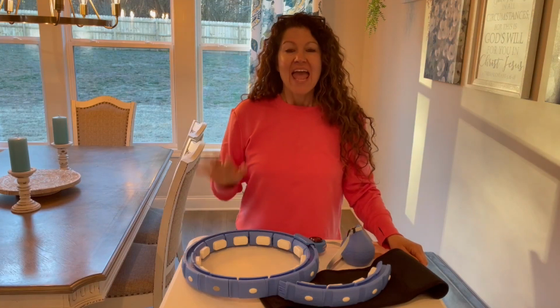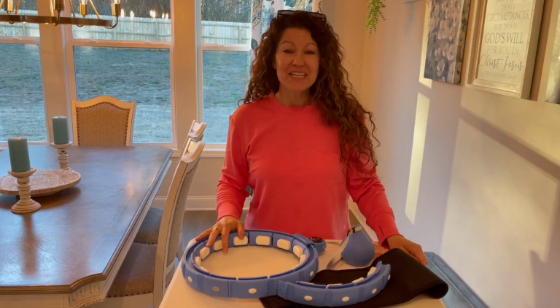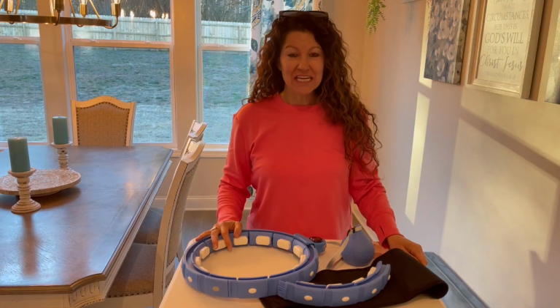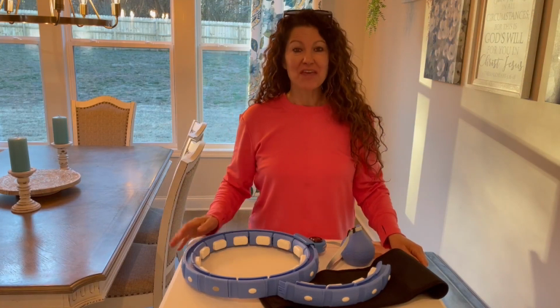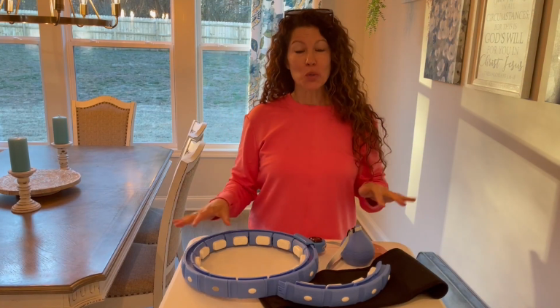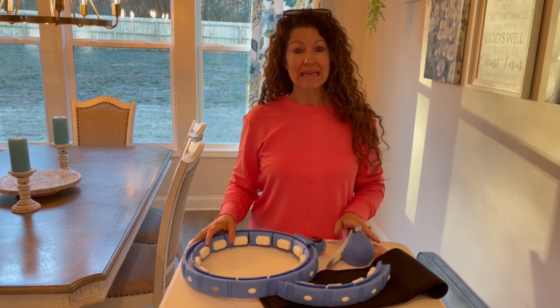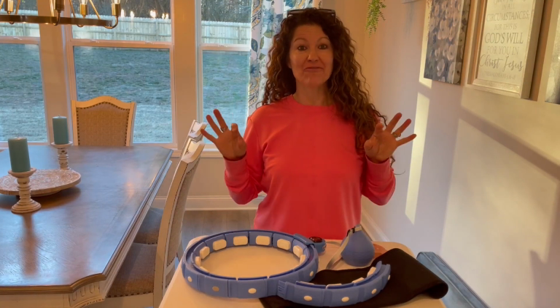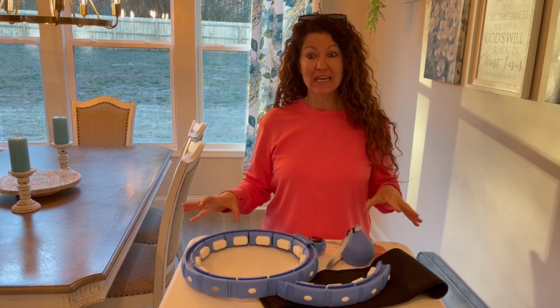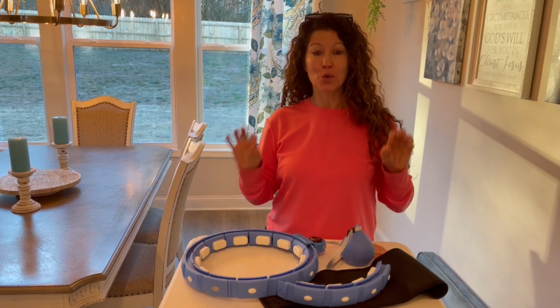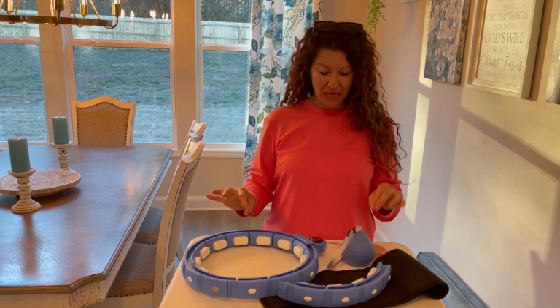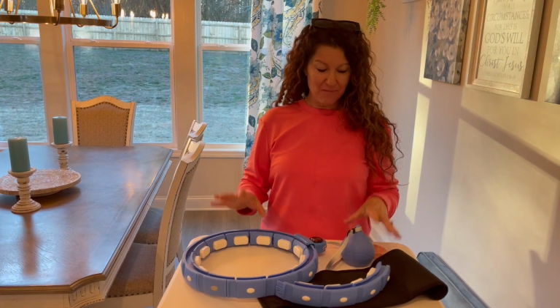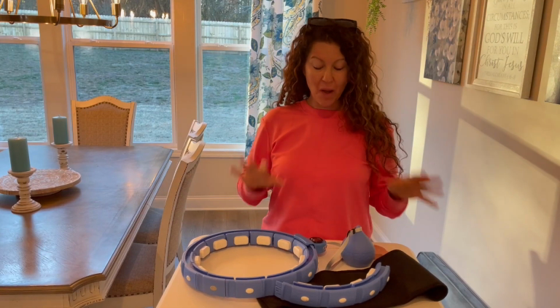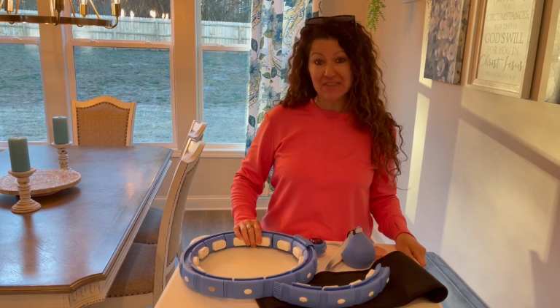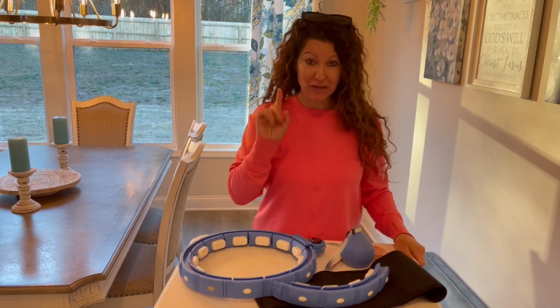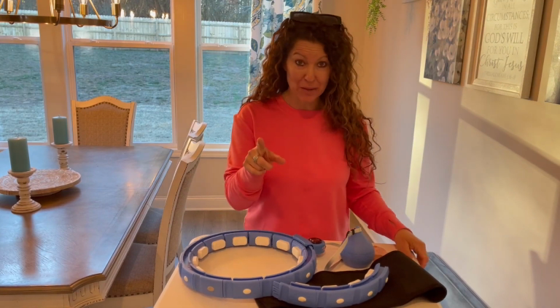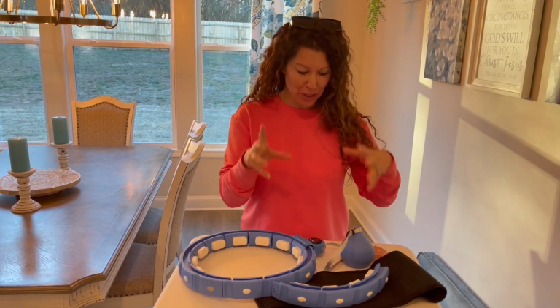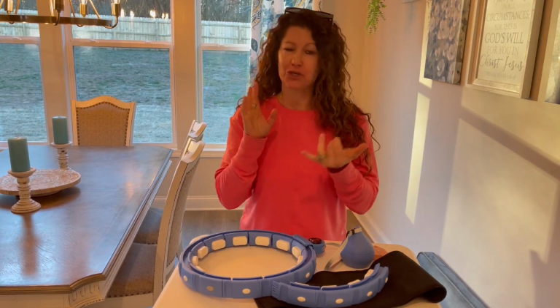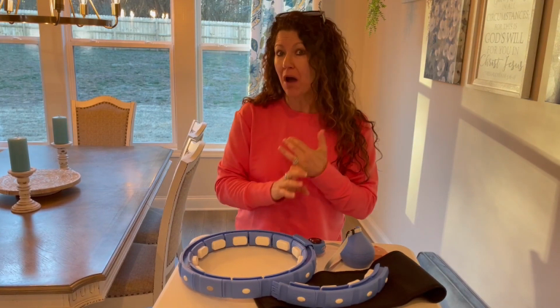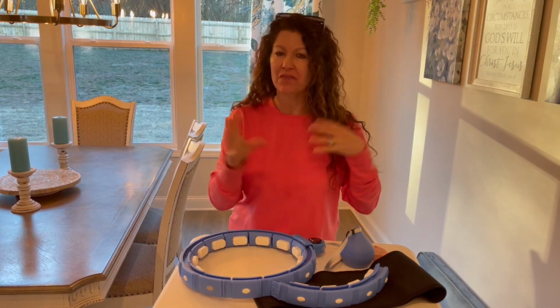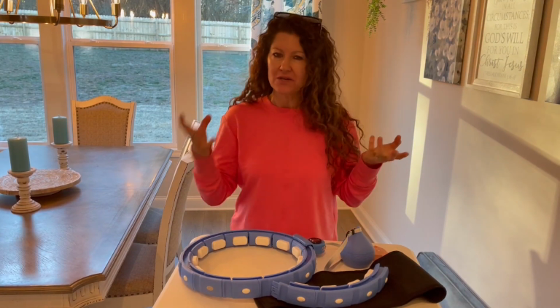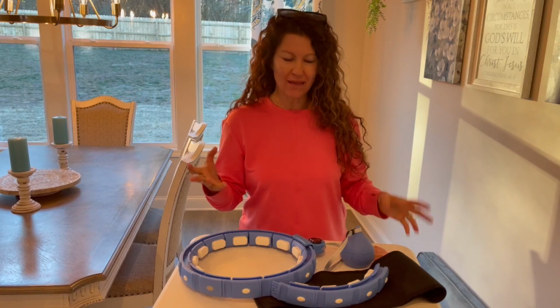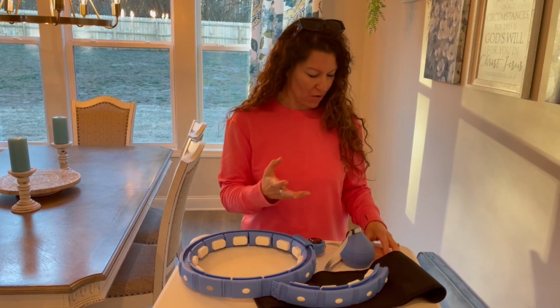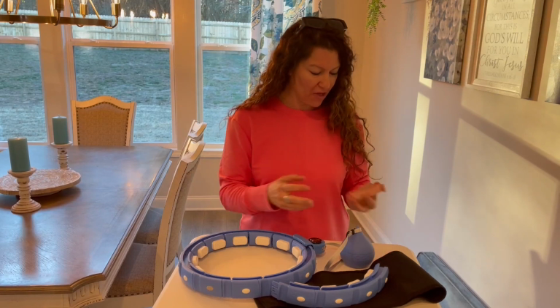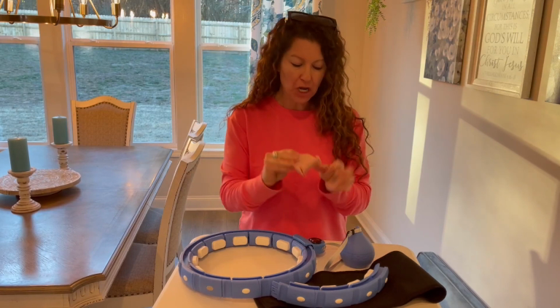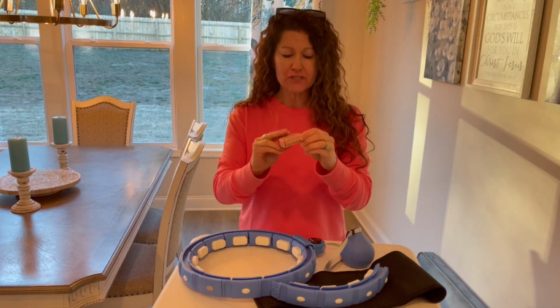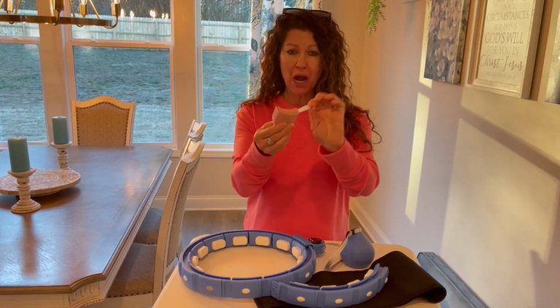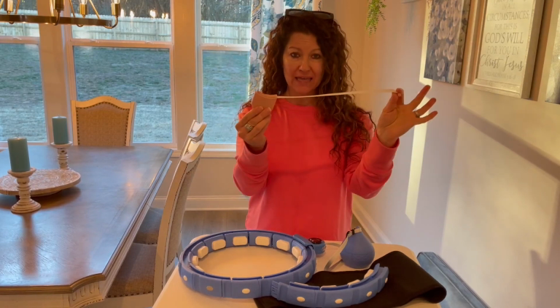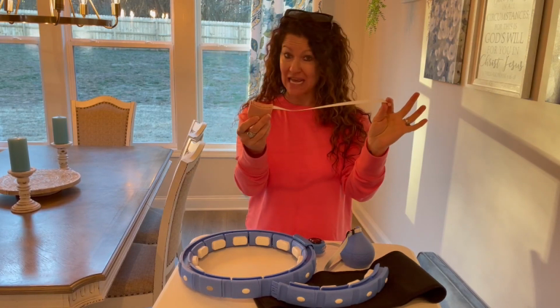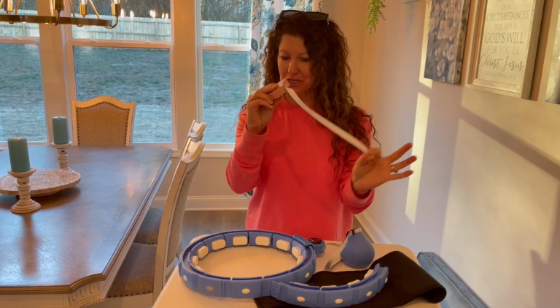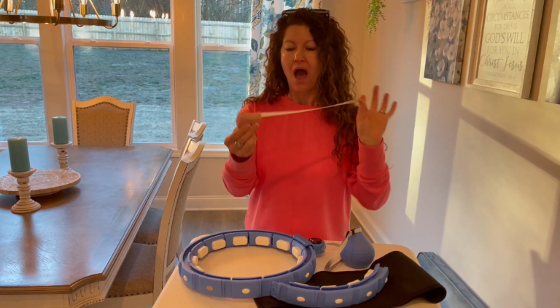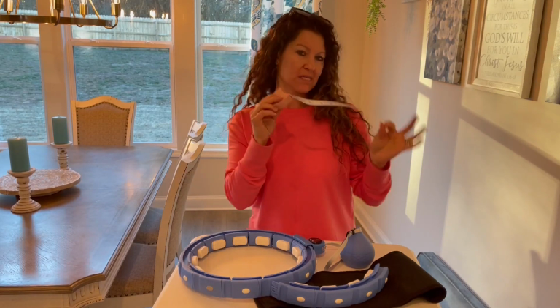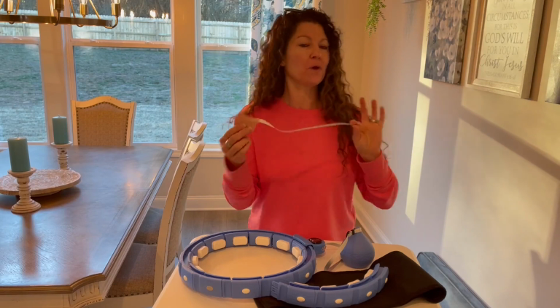Hey there, today we're checking out the Cozy Lady Infinity Hoop. The company sent this to me so I could give you this up close look. I'm going to show you what it comes with and let you know my thoughts on it. First of all, you are getting this tape measure — what is that for?